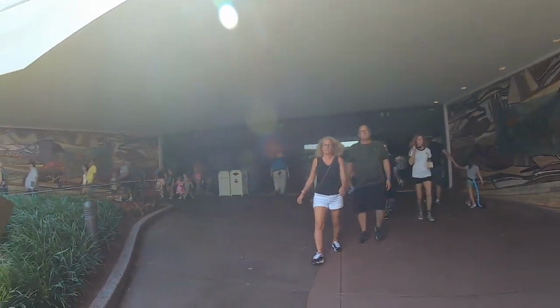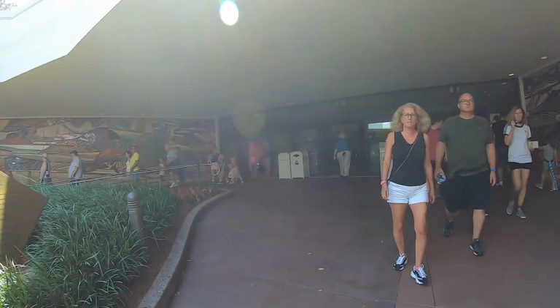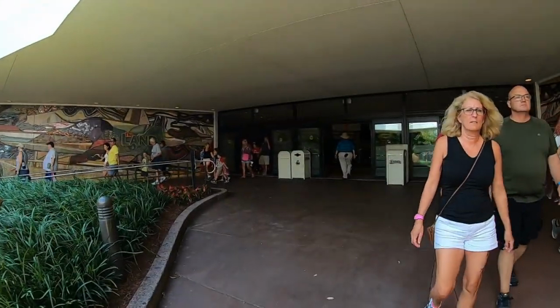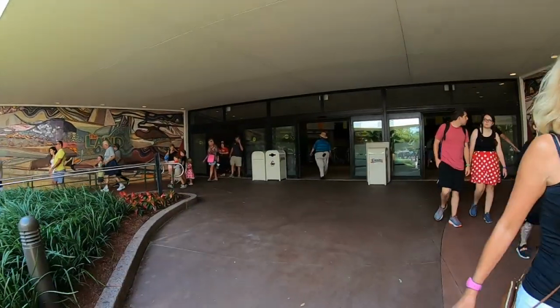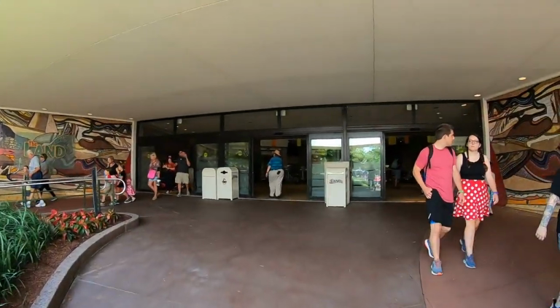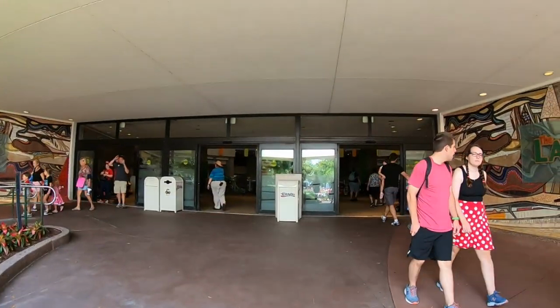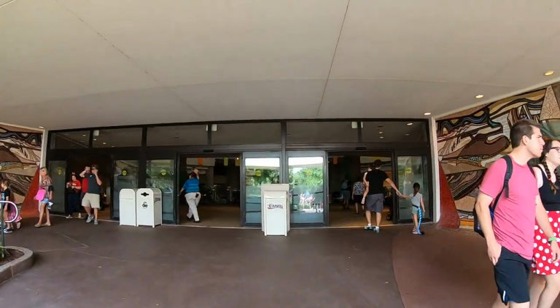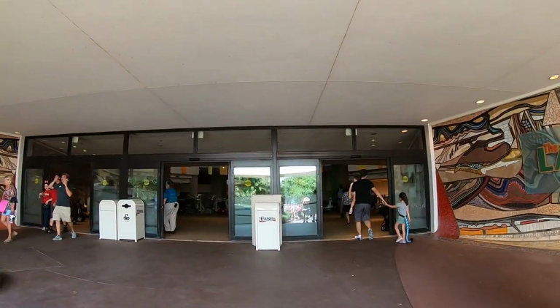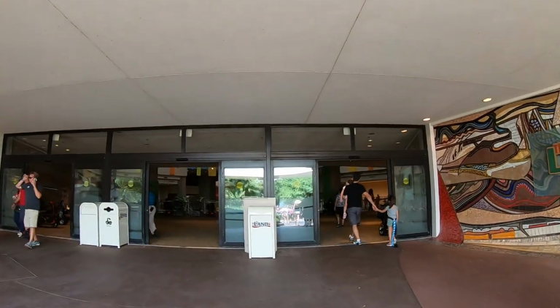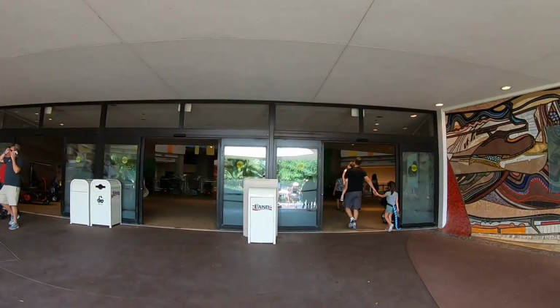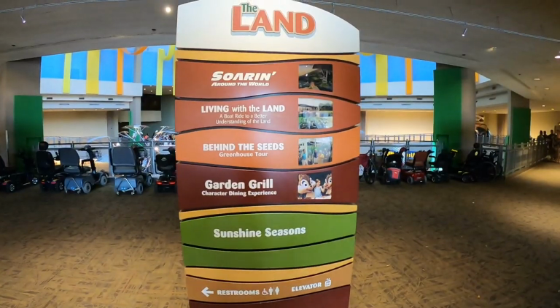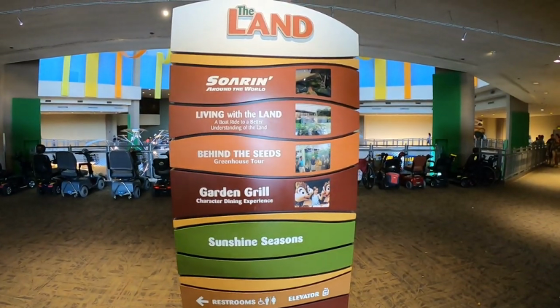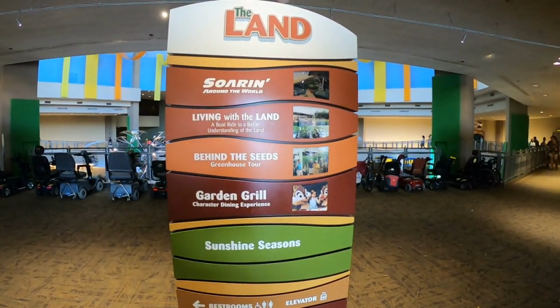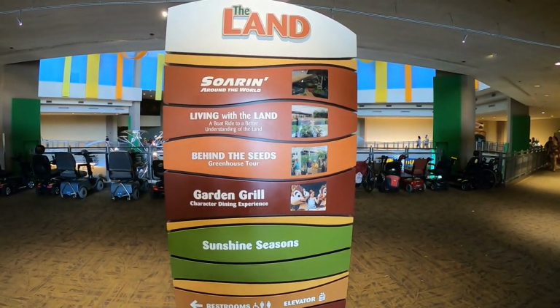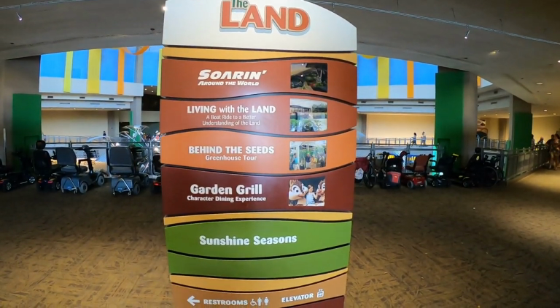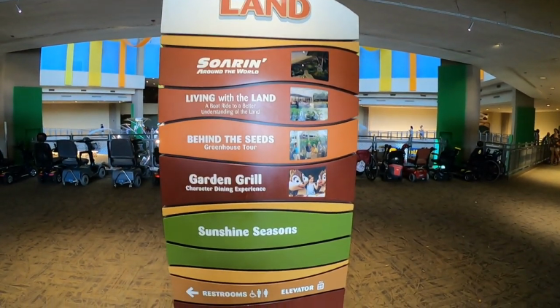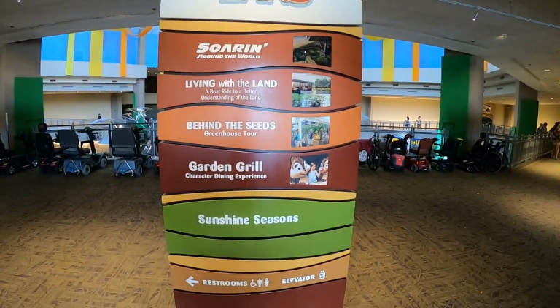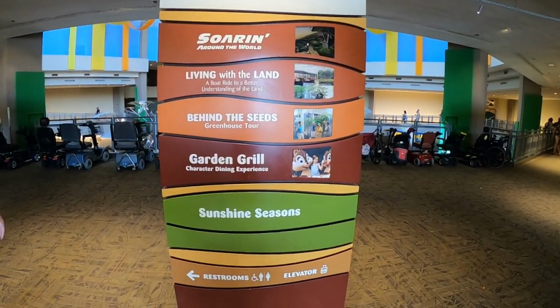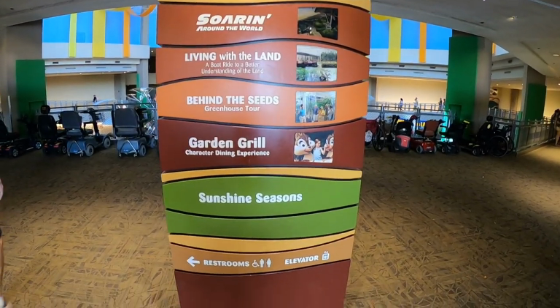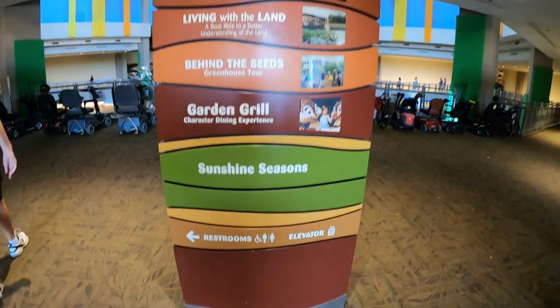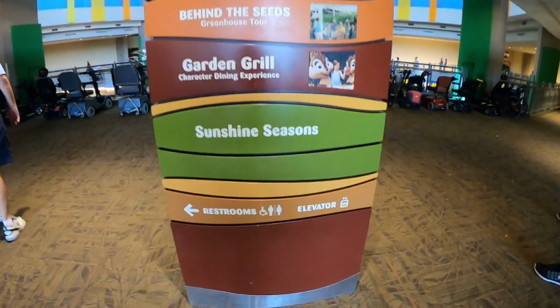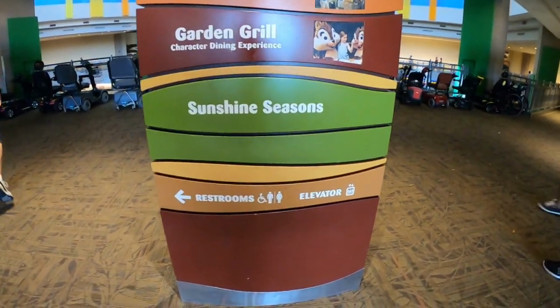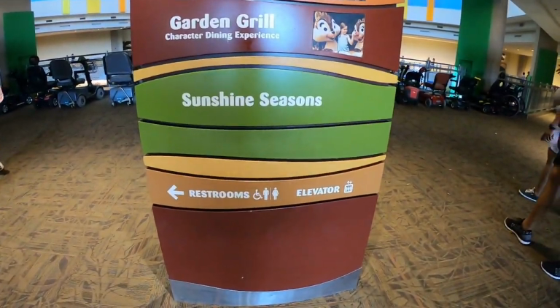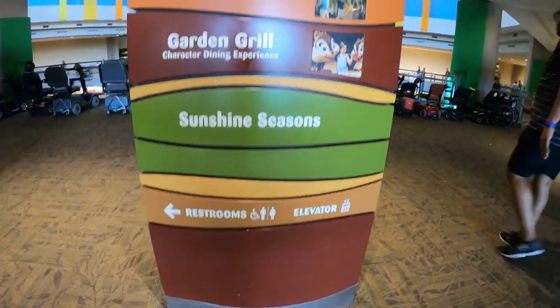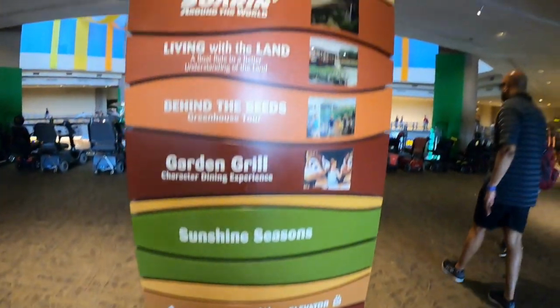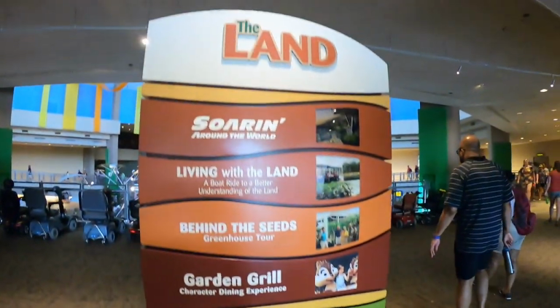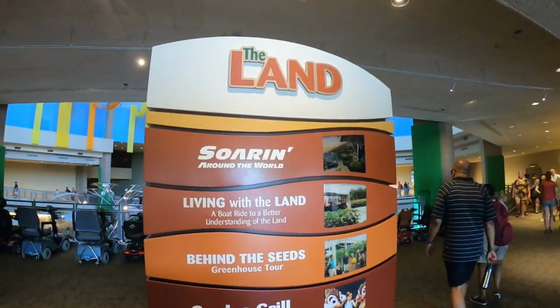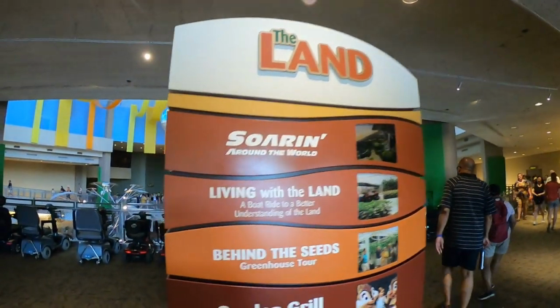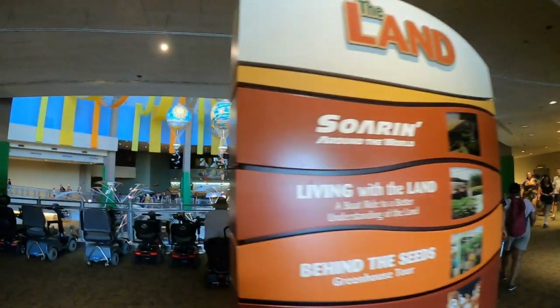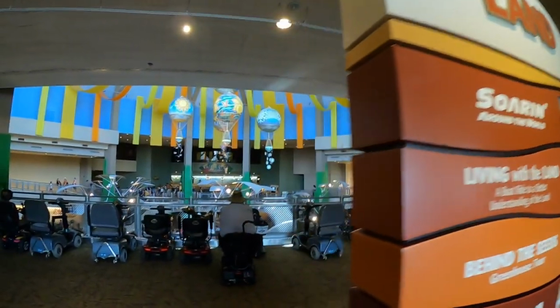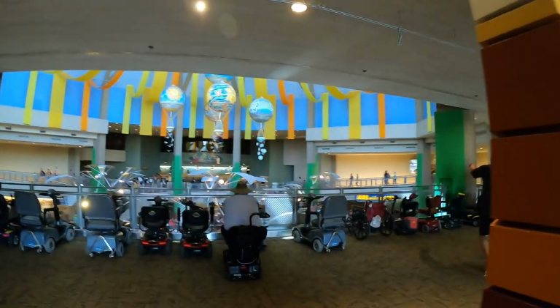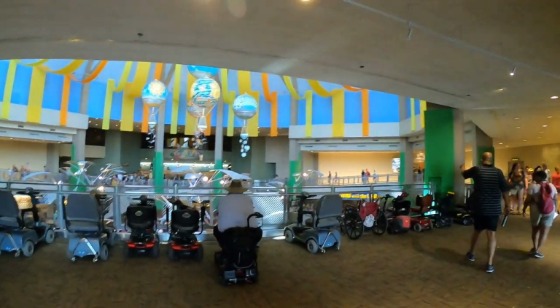Here in the Land Pavilion there are two main attractions. We have Soarin', and we also have Living with the Land, which is a boat ride. I'm going to be showing you the wheelchair accessible boat just a little bit farther into this video.